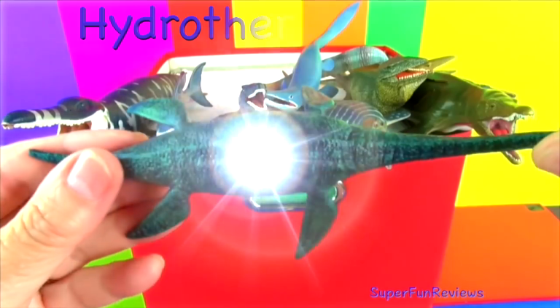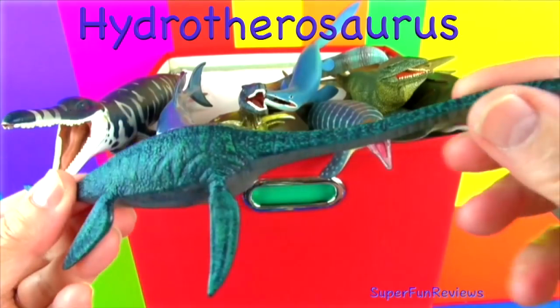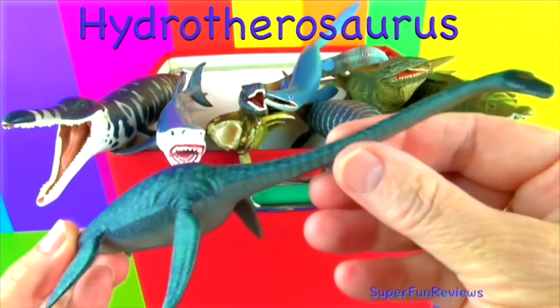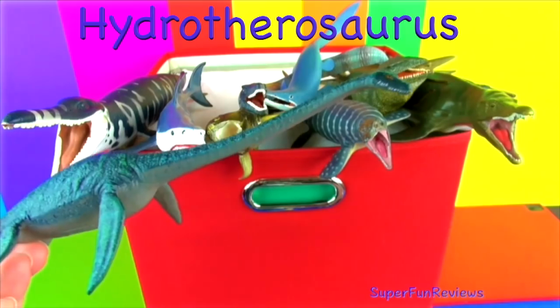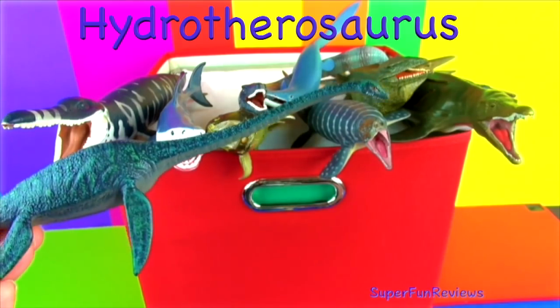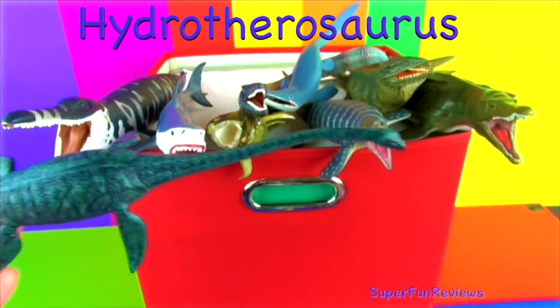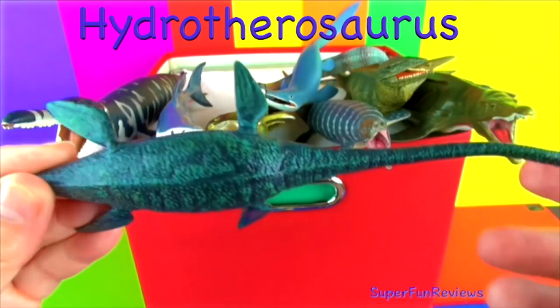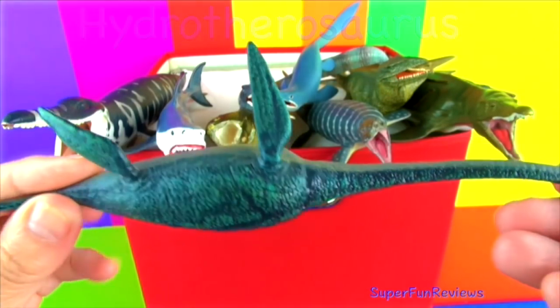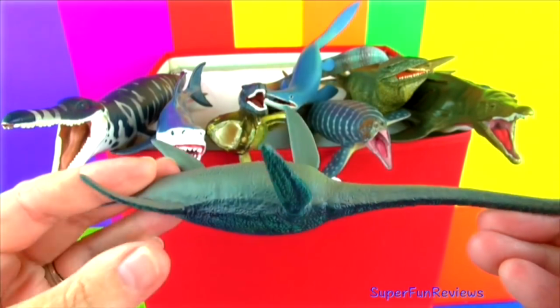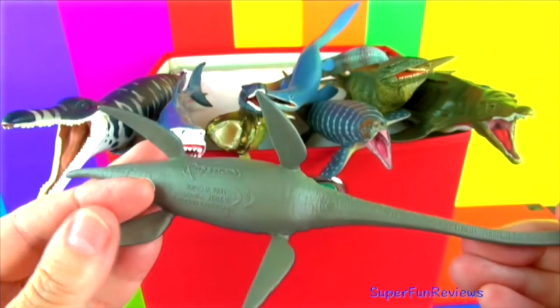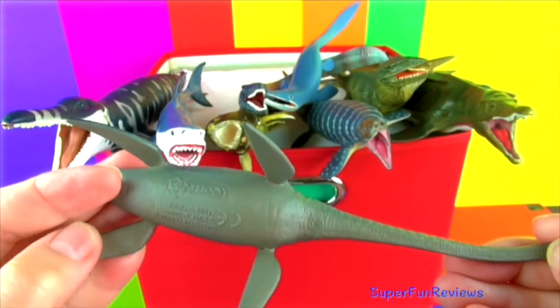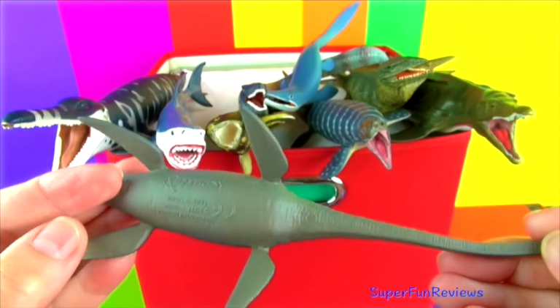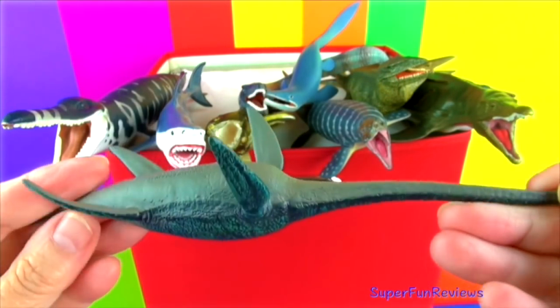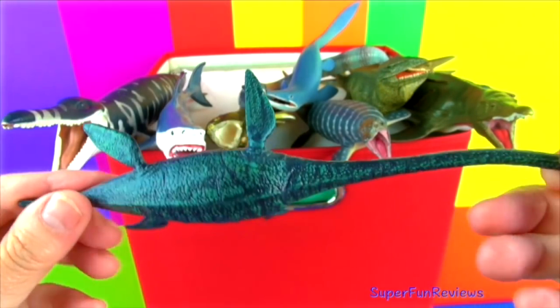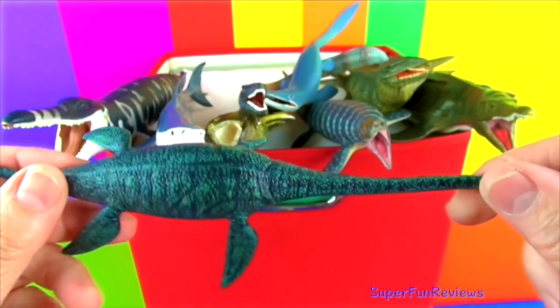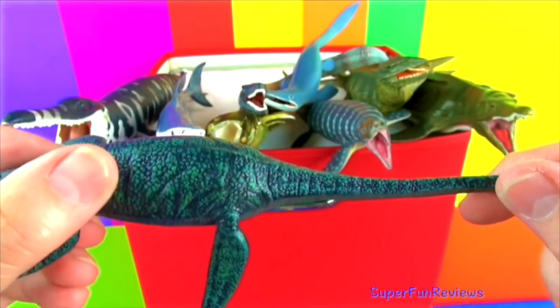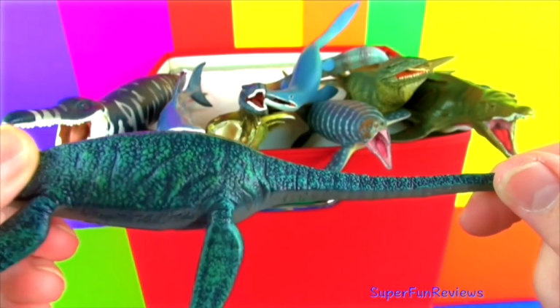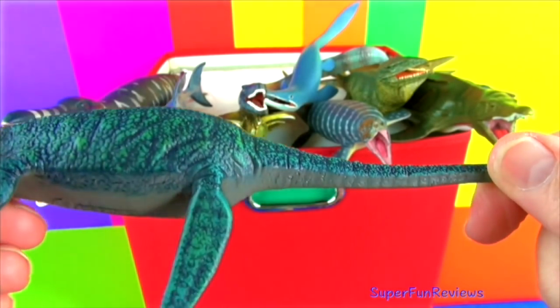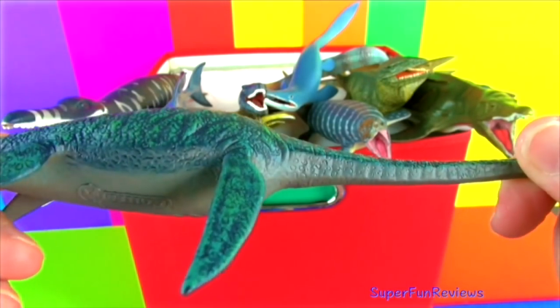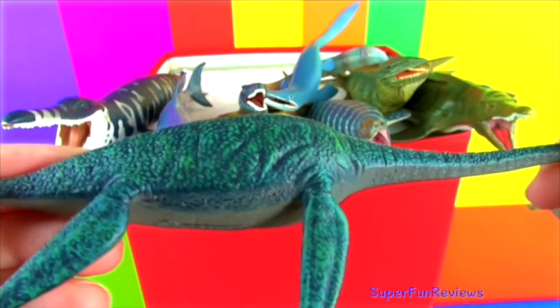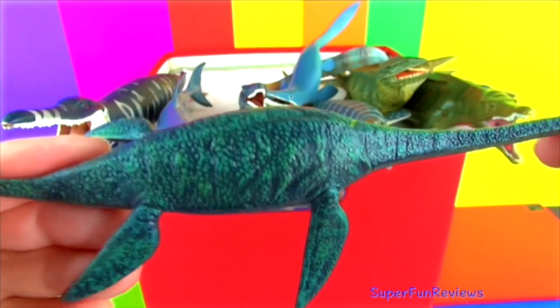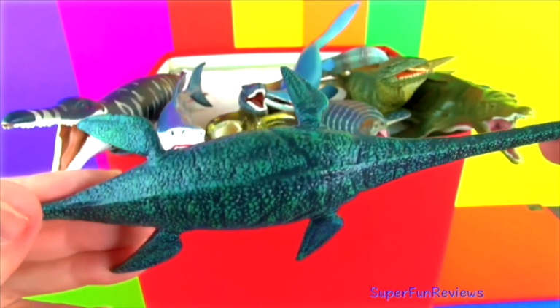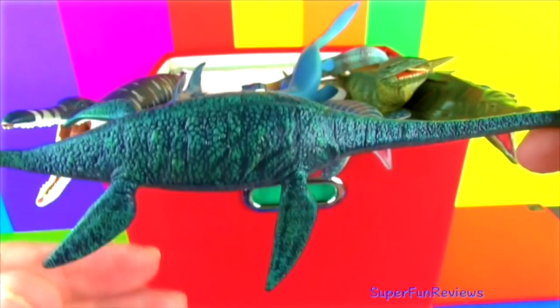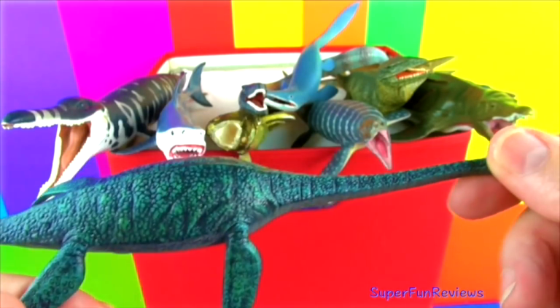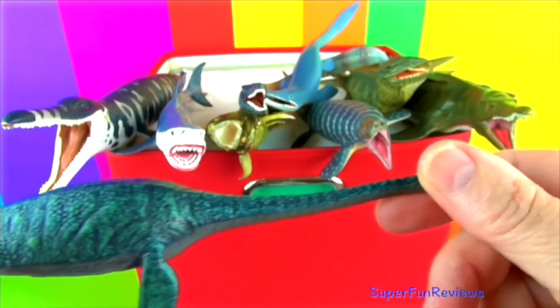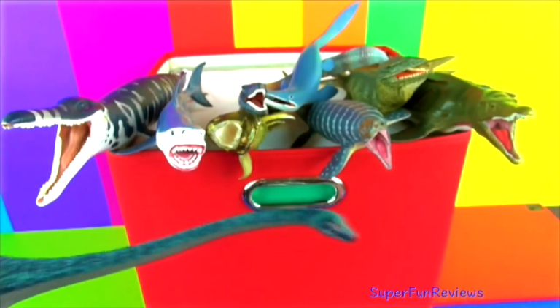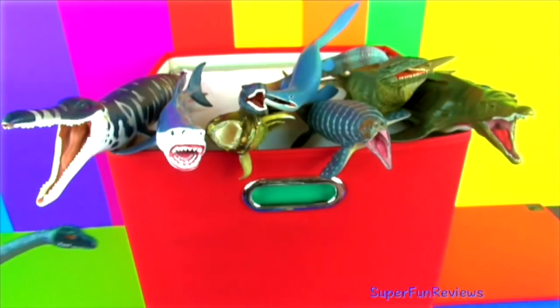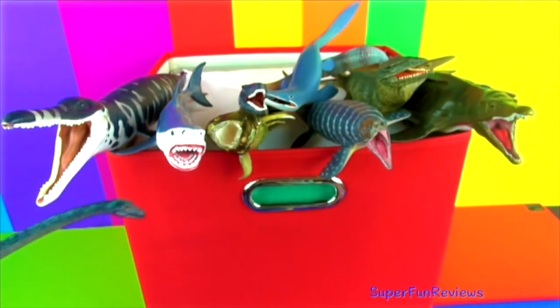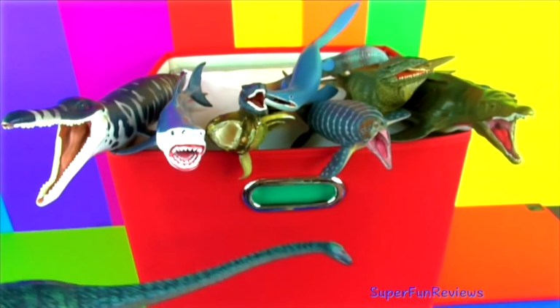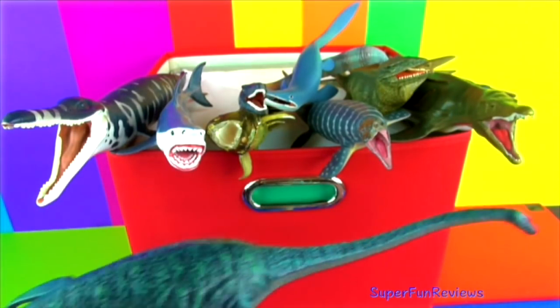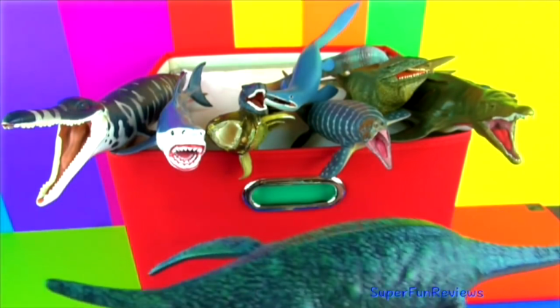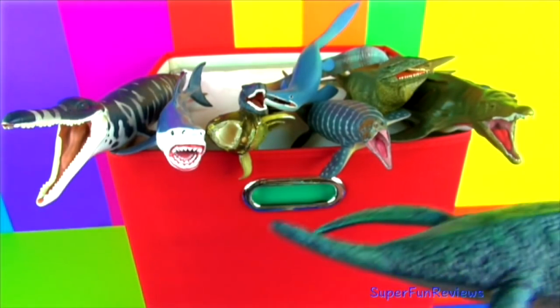Hydrotherosaurus grew to about 40 feet in length and could weigh 10 tons. It had an exceptionally long flexible neck and a small head. It fed by moving along the ocean floor and using its long neck to look for food.